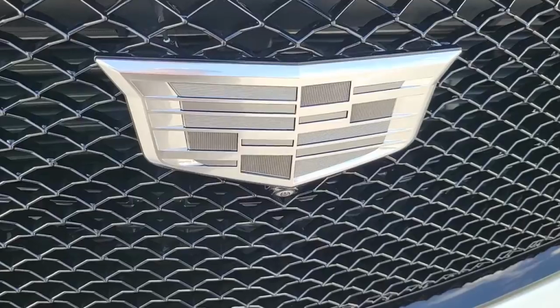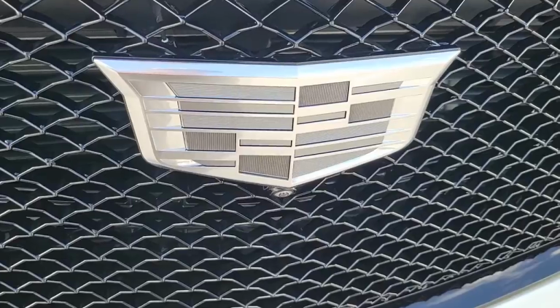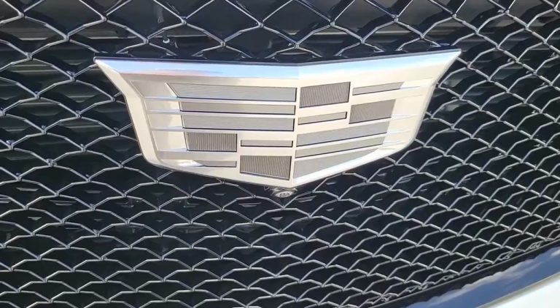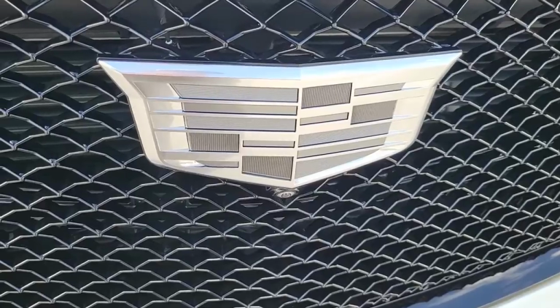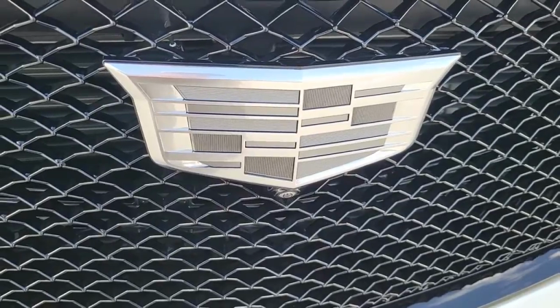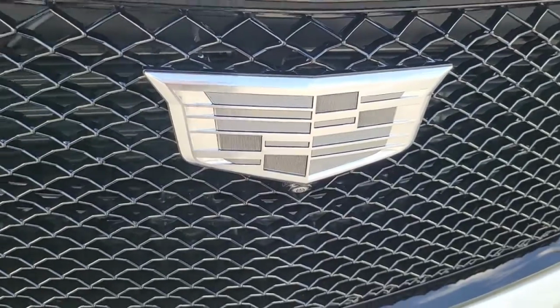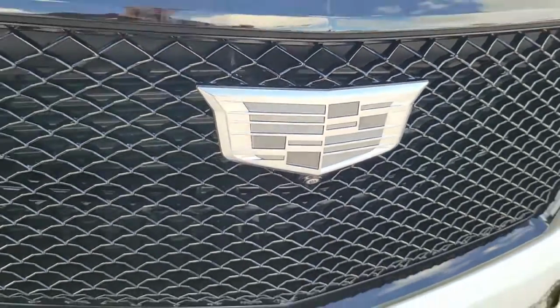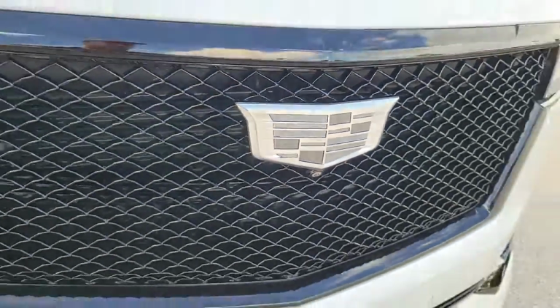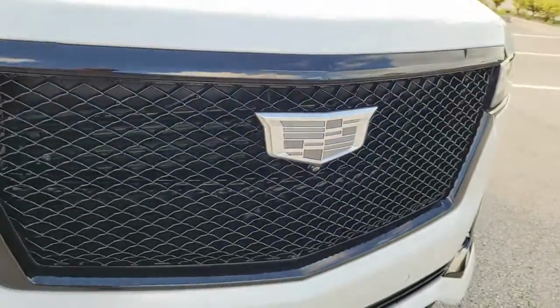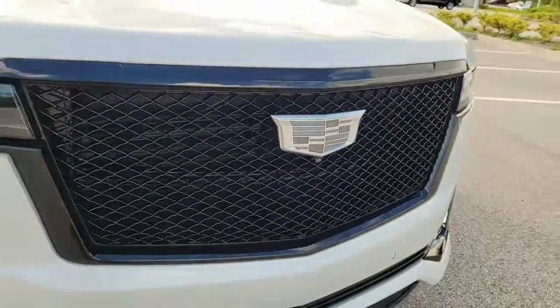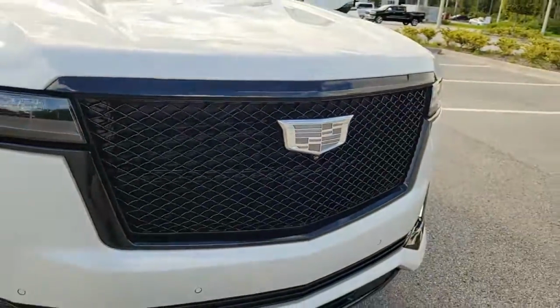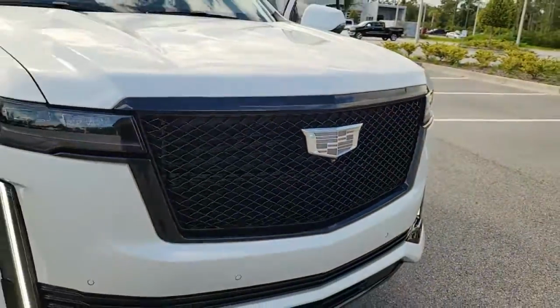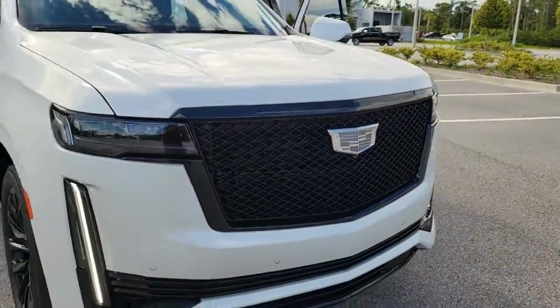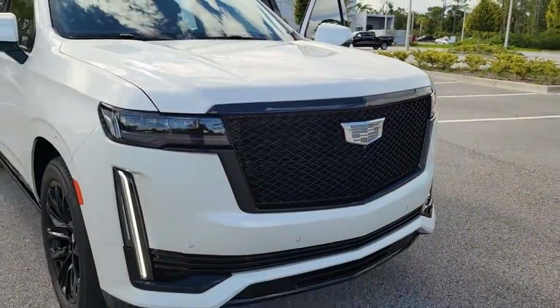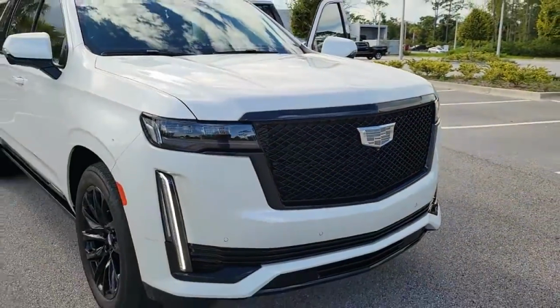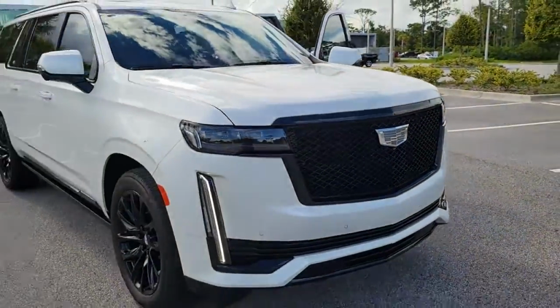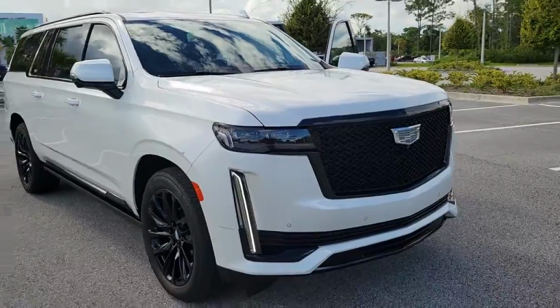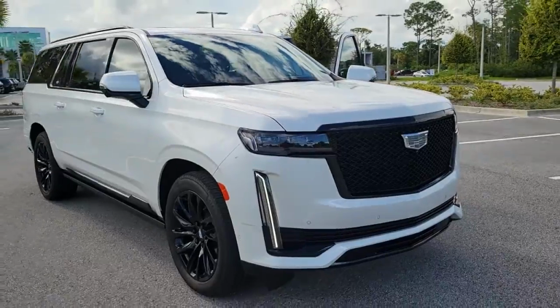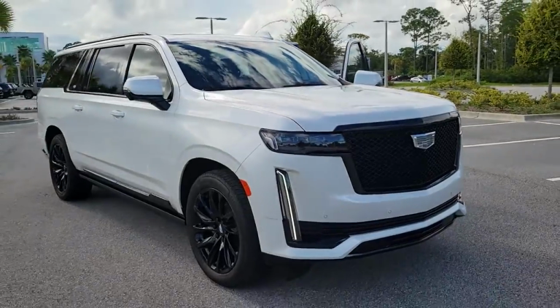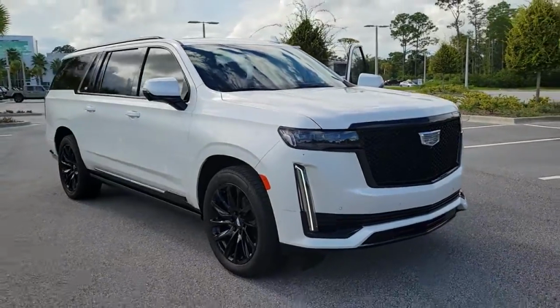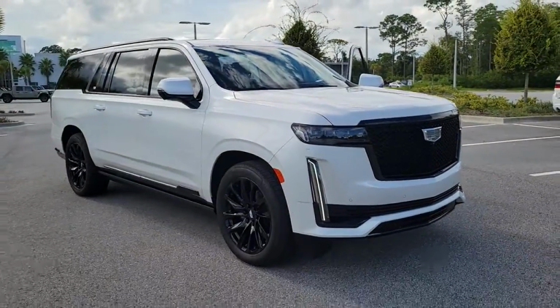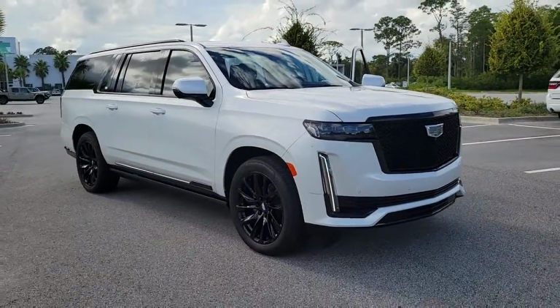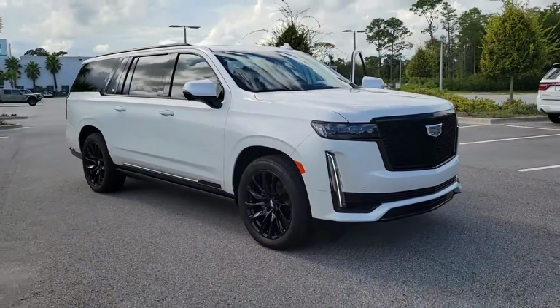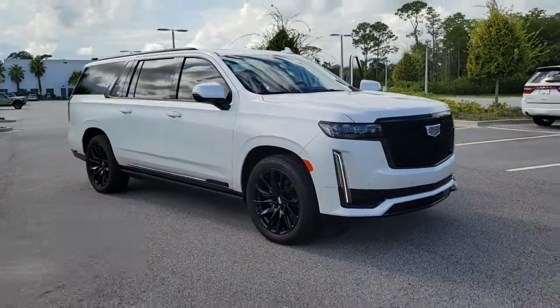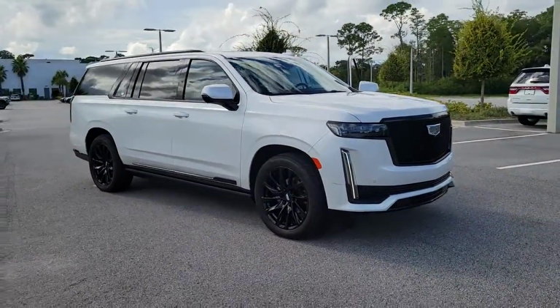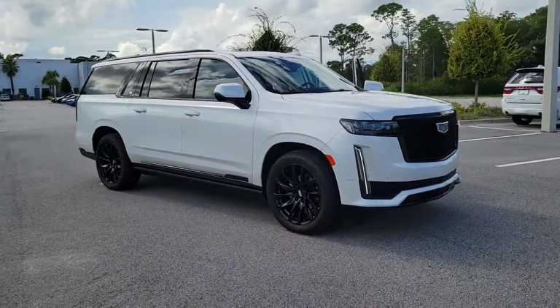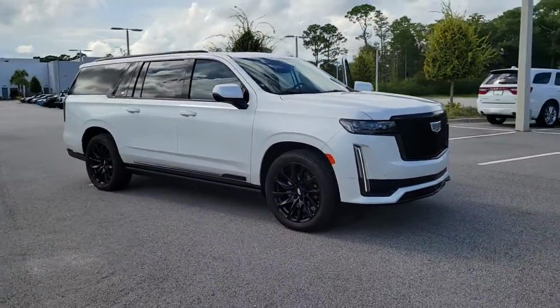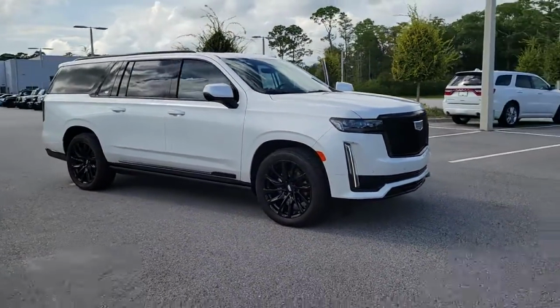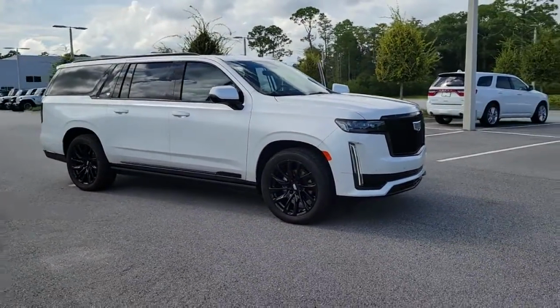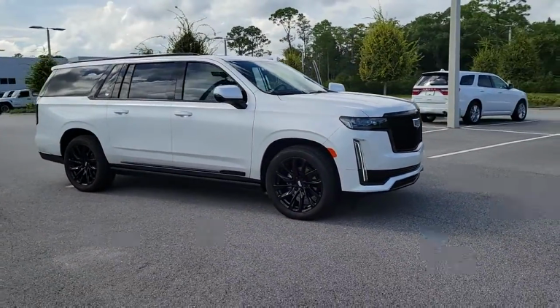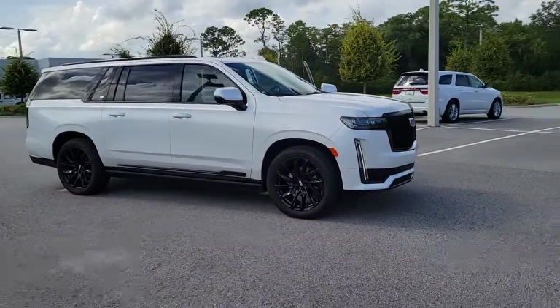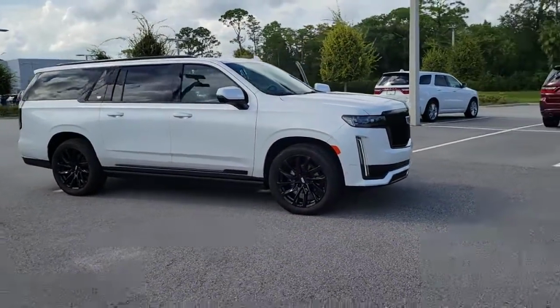Picture yourself in the 2021 Cadillac Escalade ESV. This vehicle is an outstanding buy with fewer than 30,000 miles on the odometer.